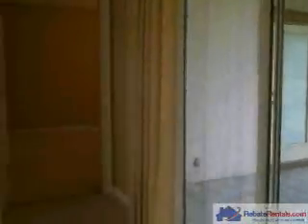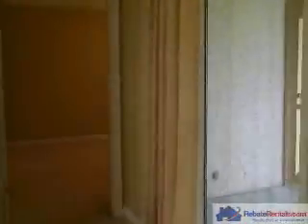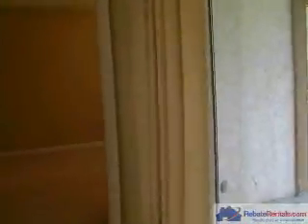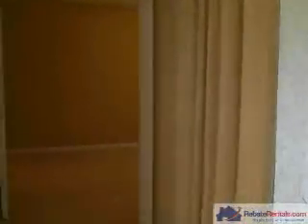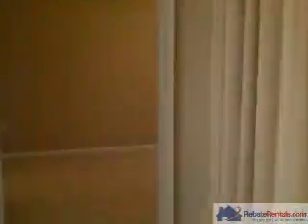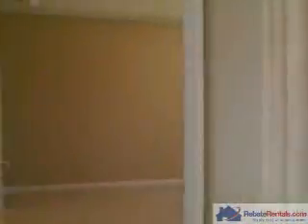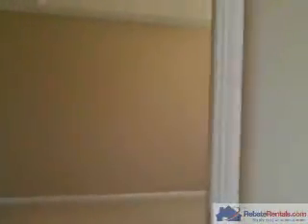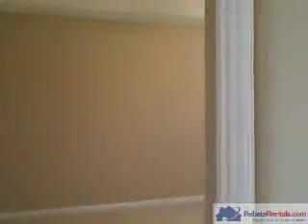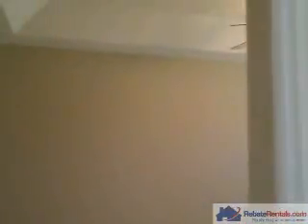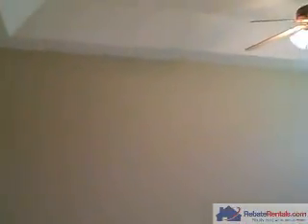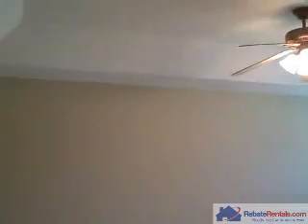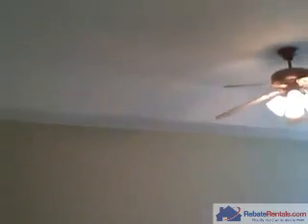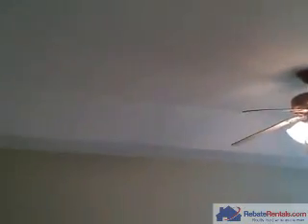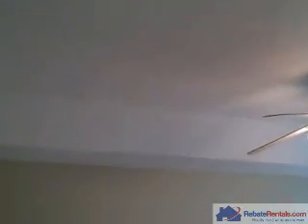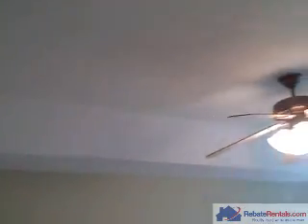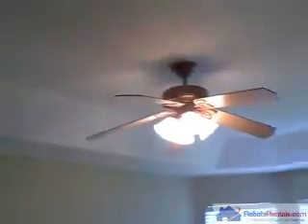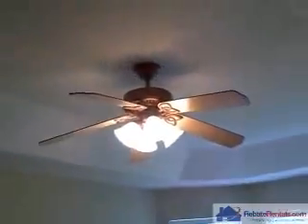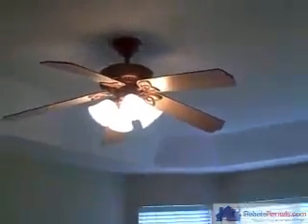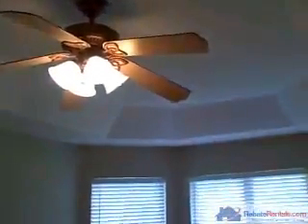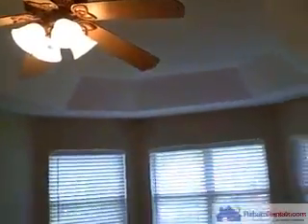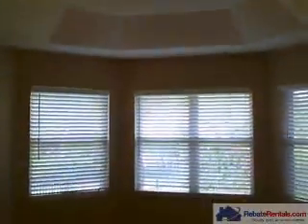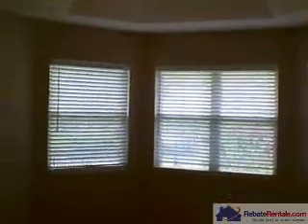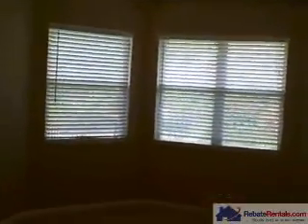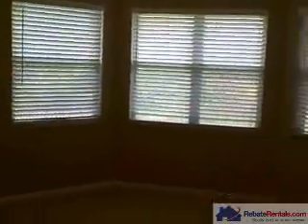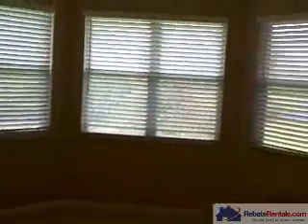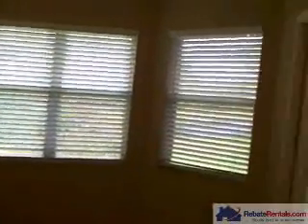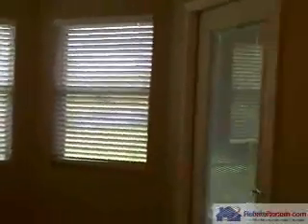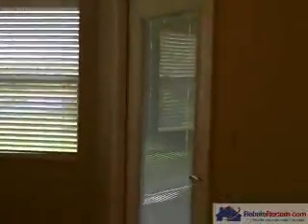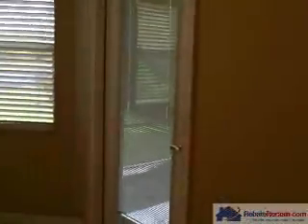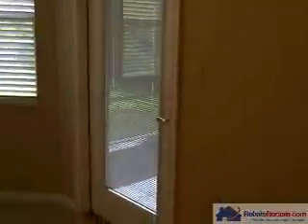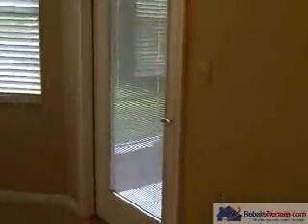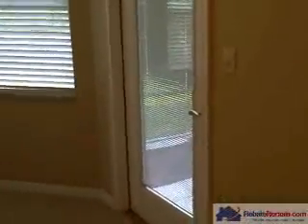Through the great room you have your master bedroom. It features an upgraded ceiling fan, a bay window, and french doors leading to your screened-in patio.